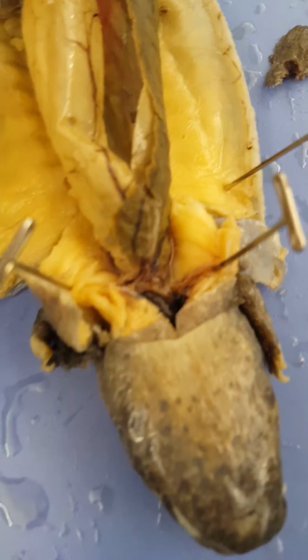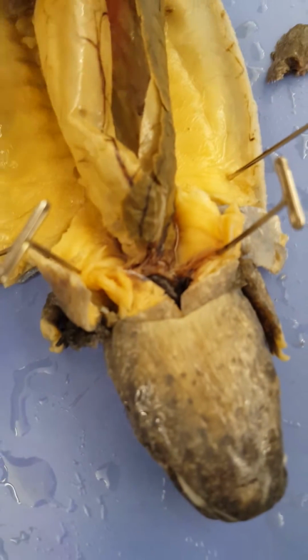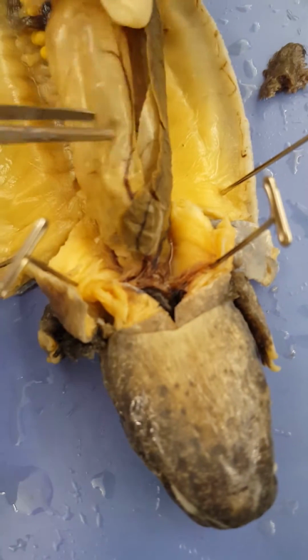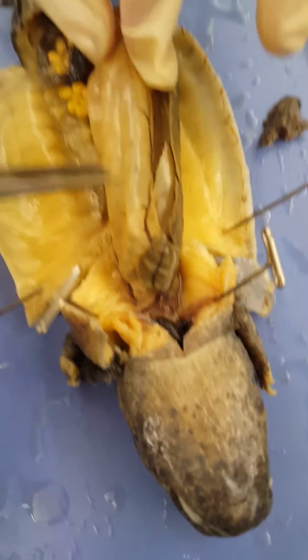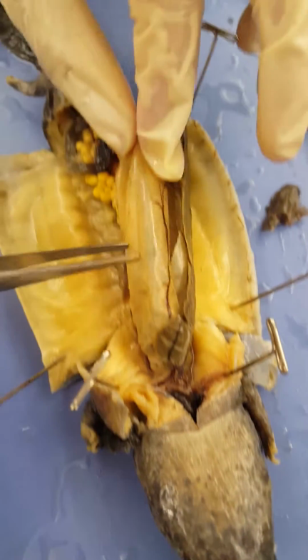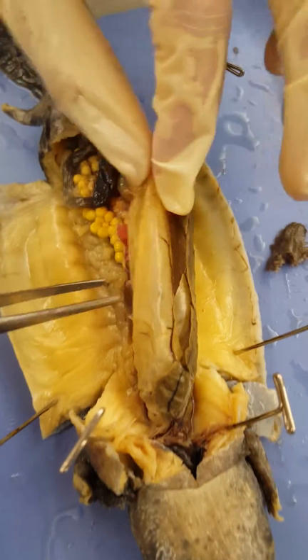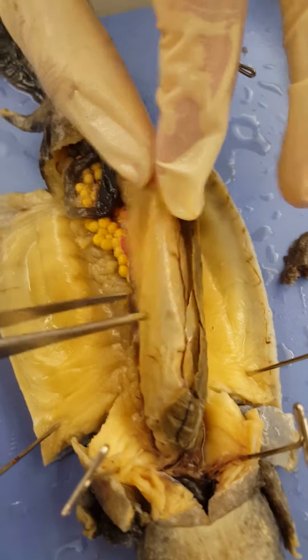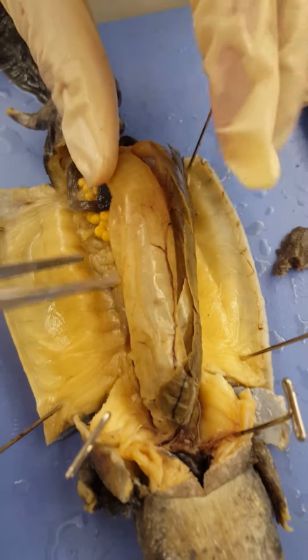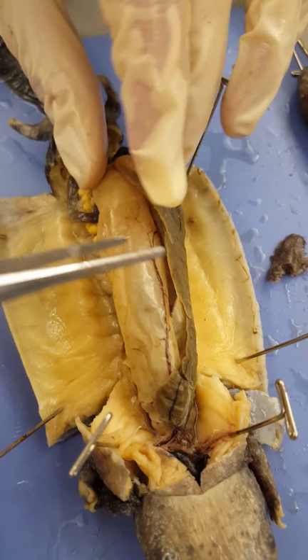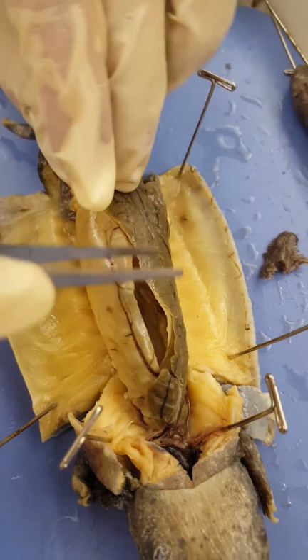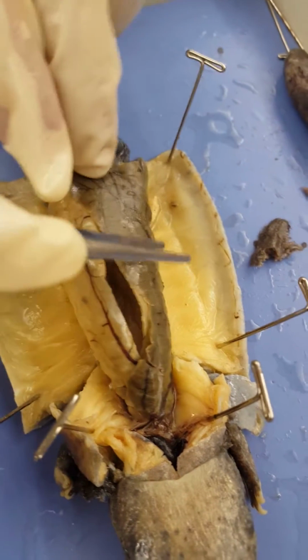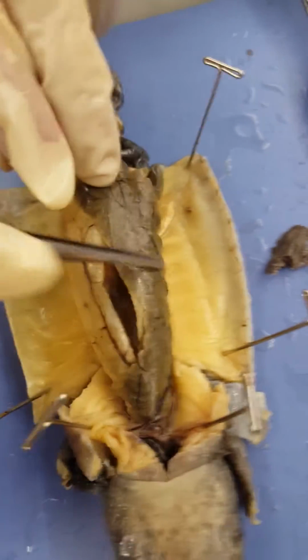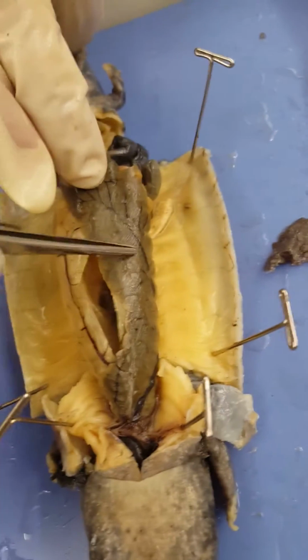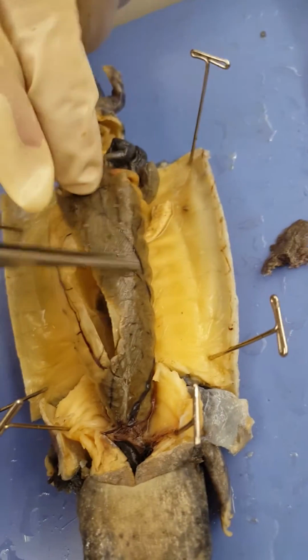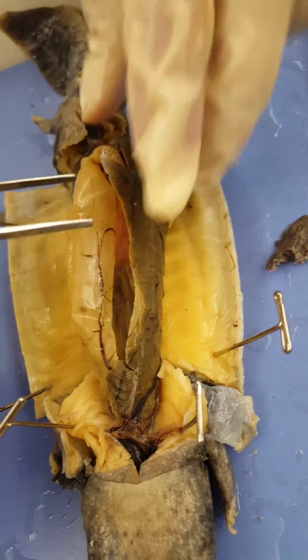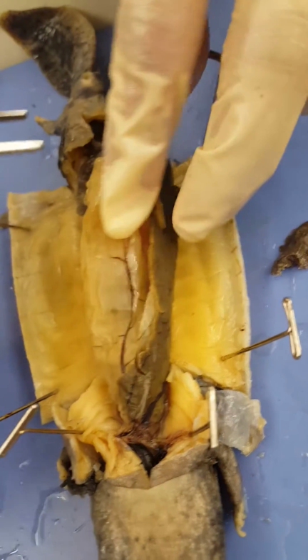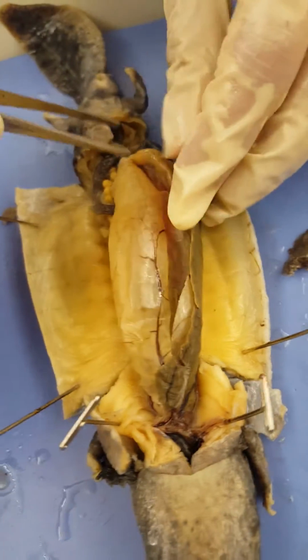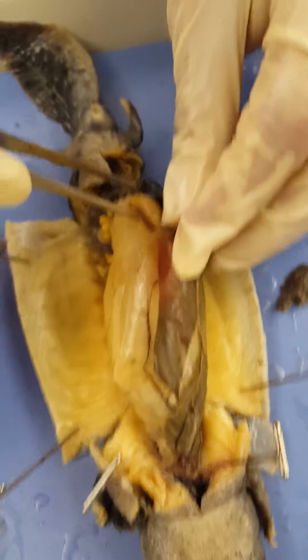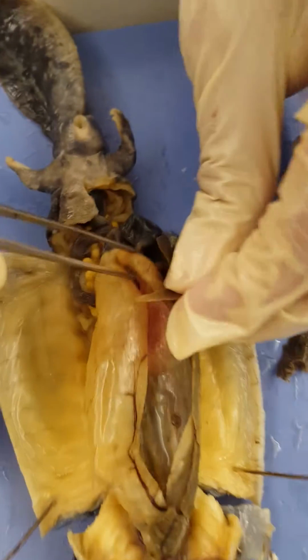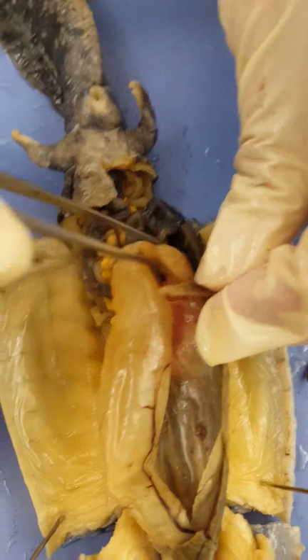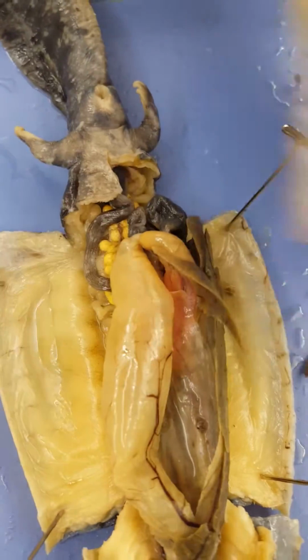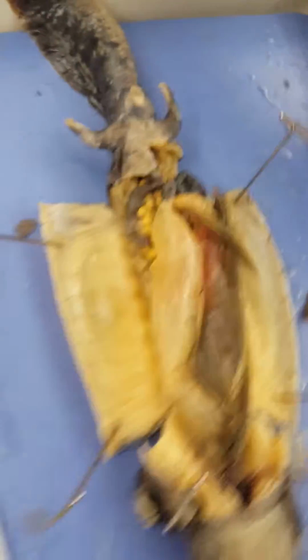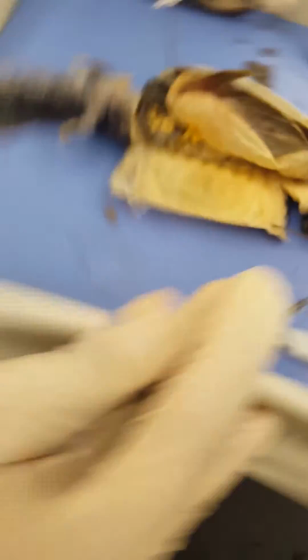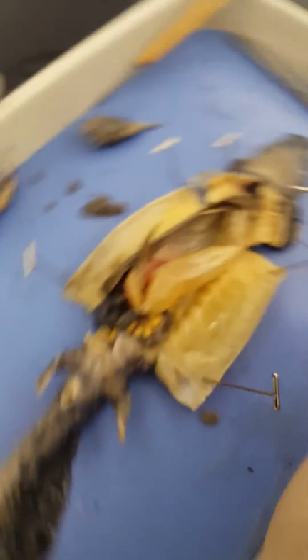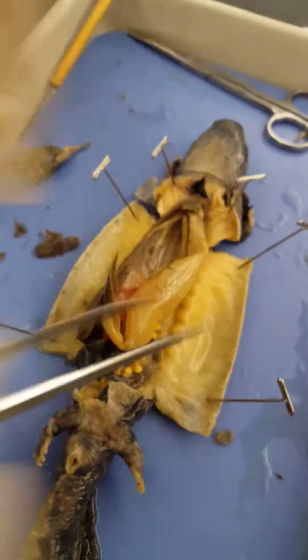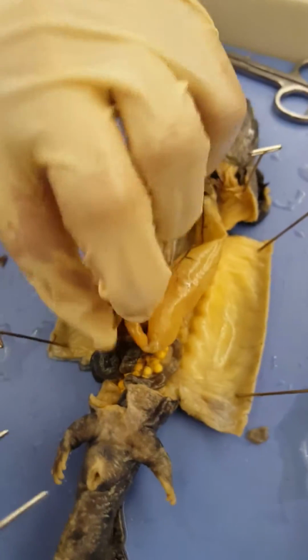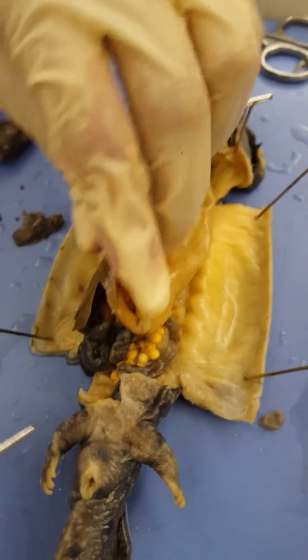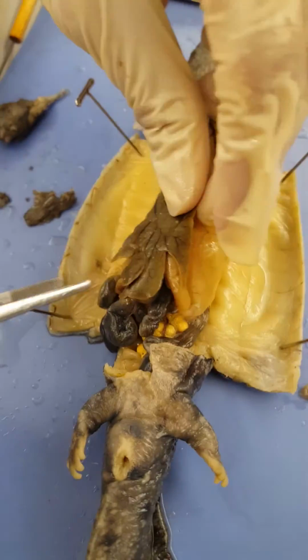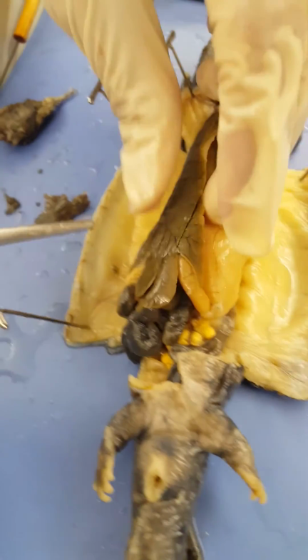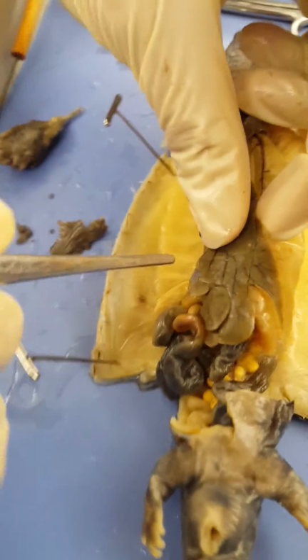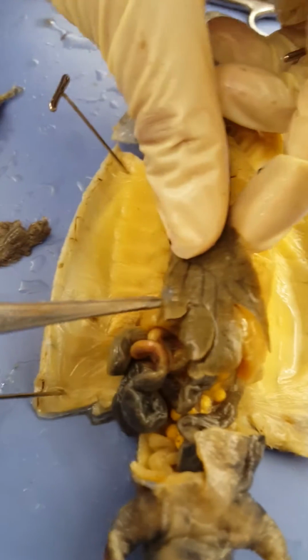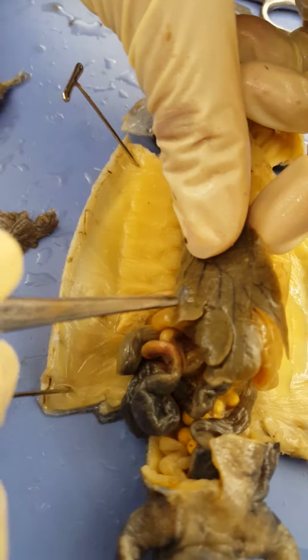This is the stomach of the salamander — this large thing right here. Attached to the stomach is the liver. This is the duodenum of the stomach. Attached to the liver here is the gallbladder.